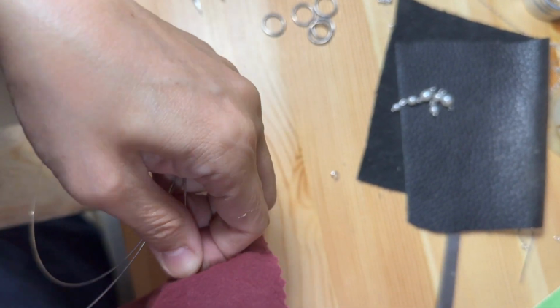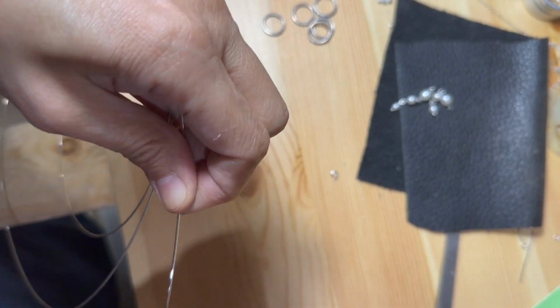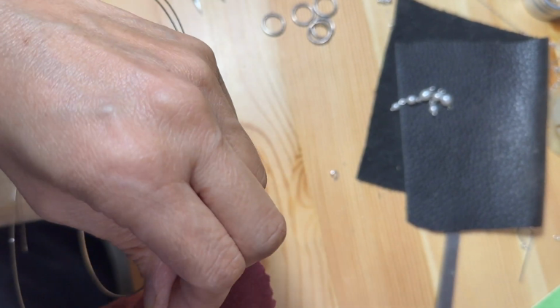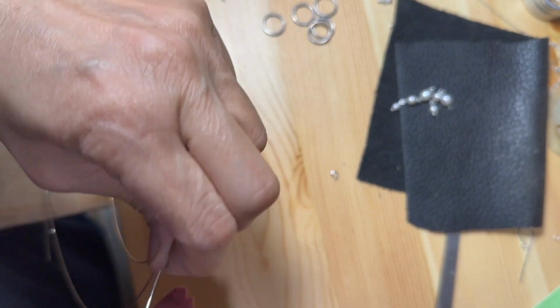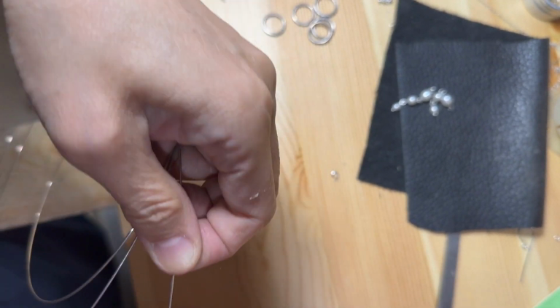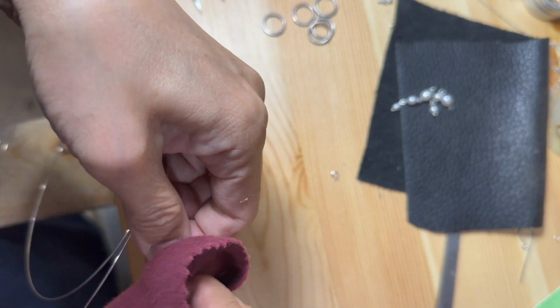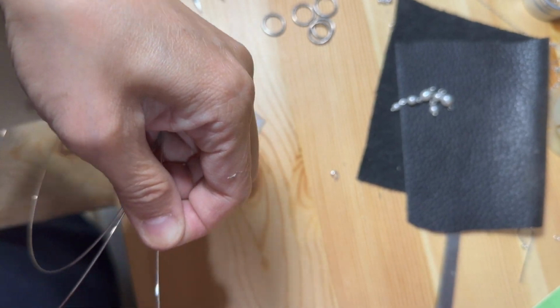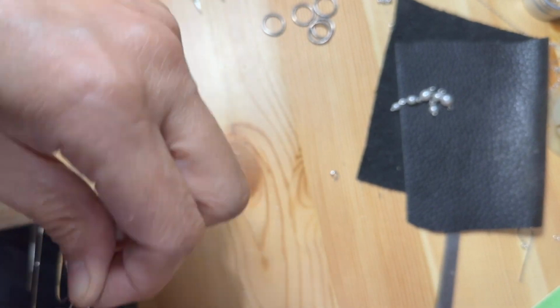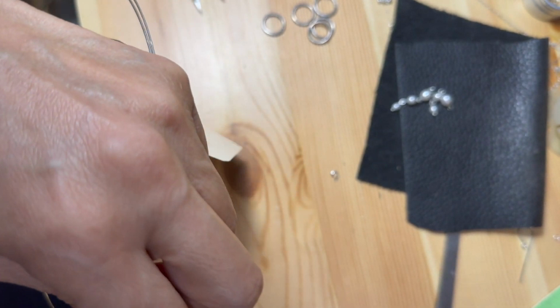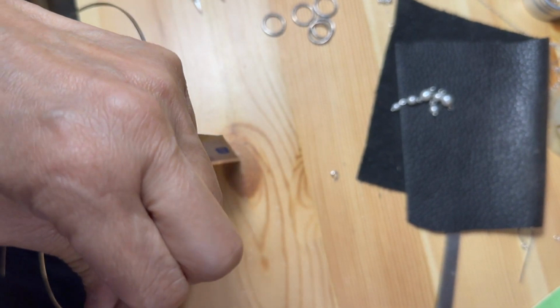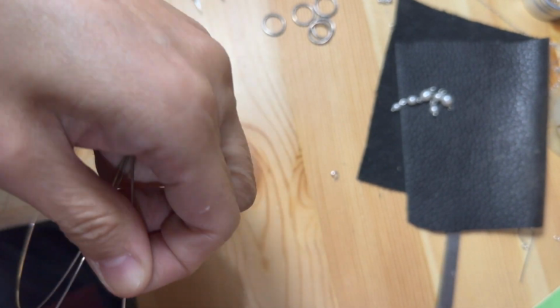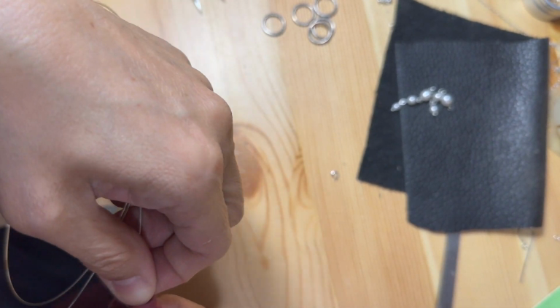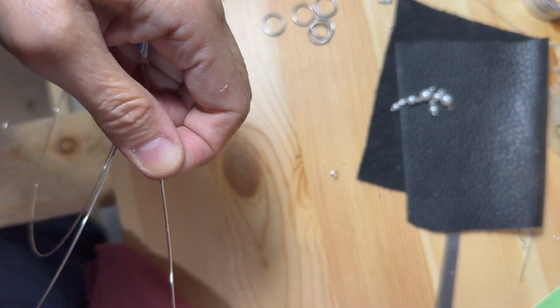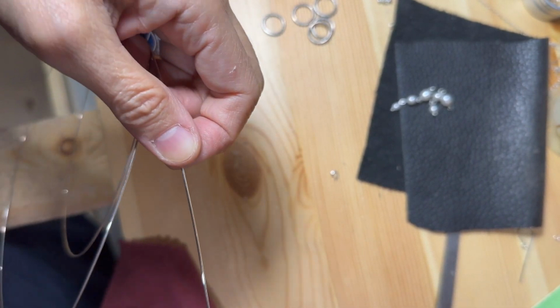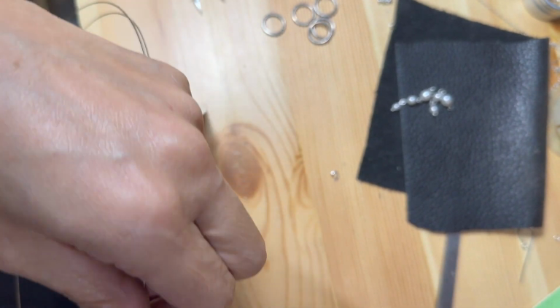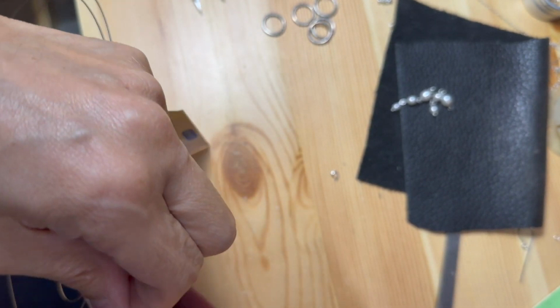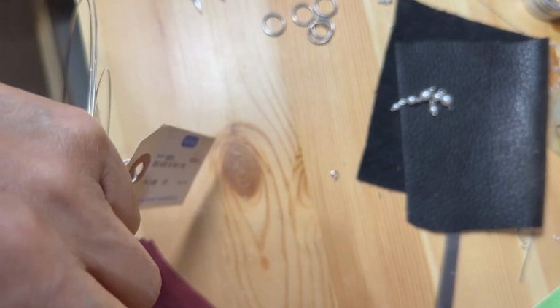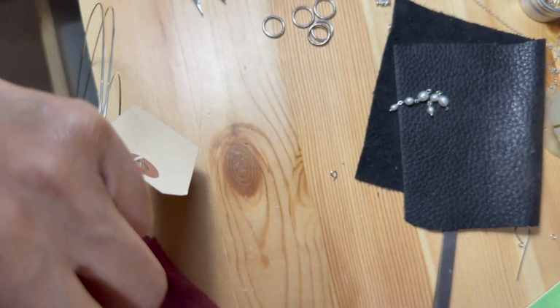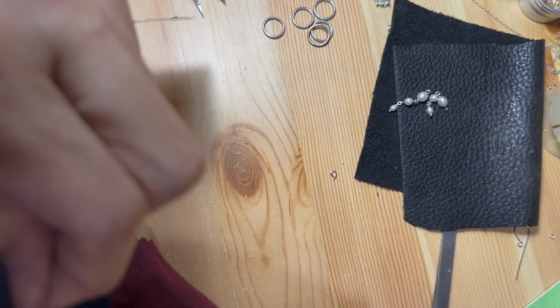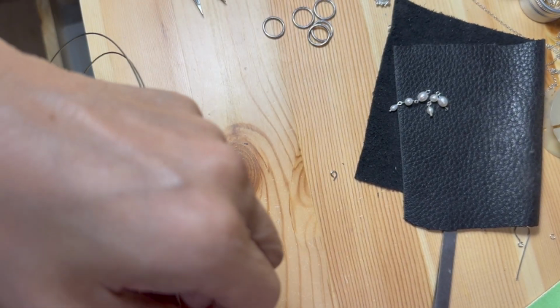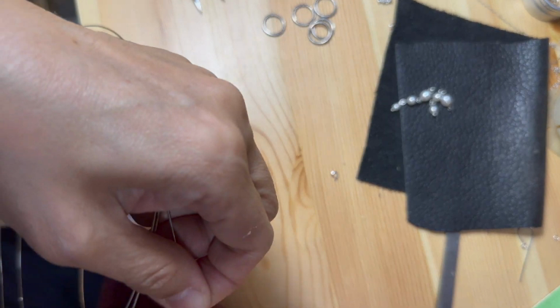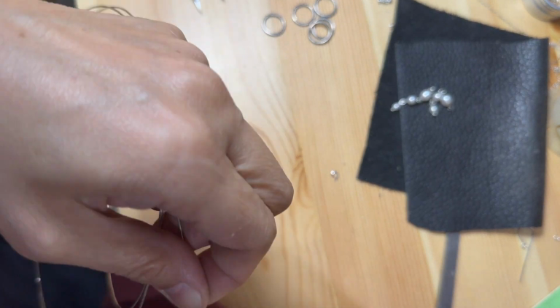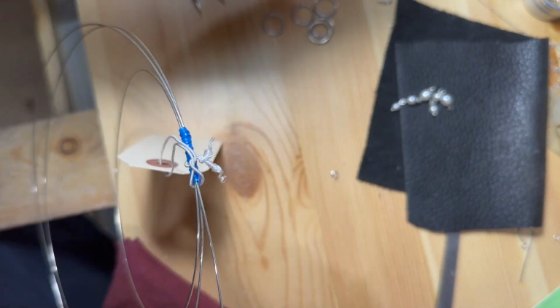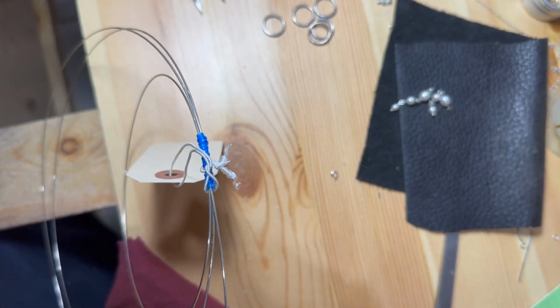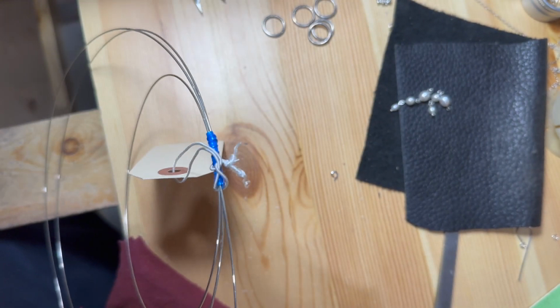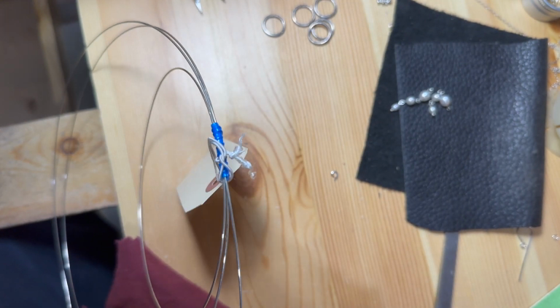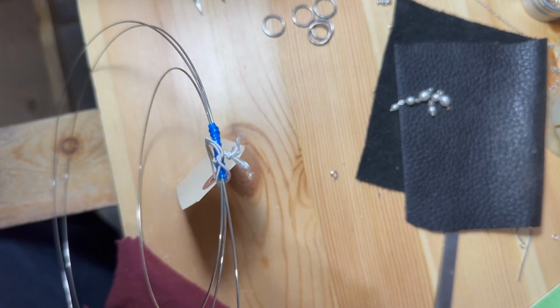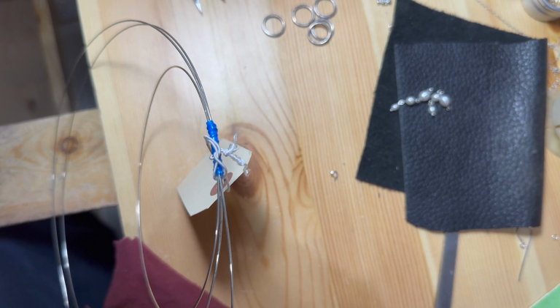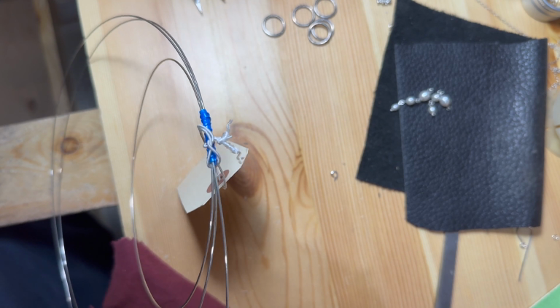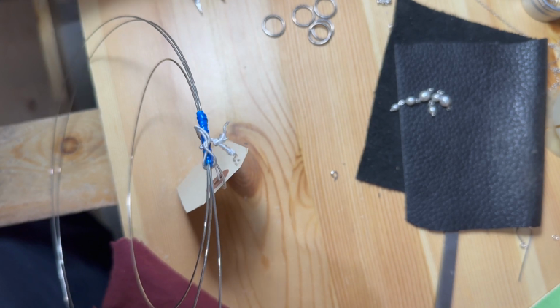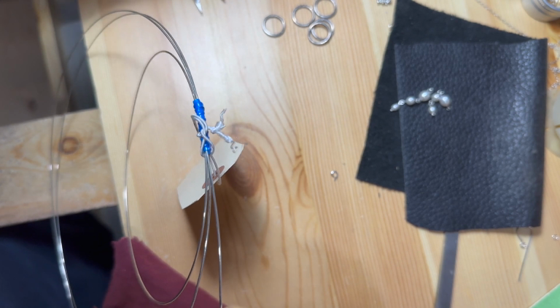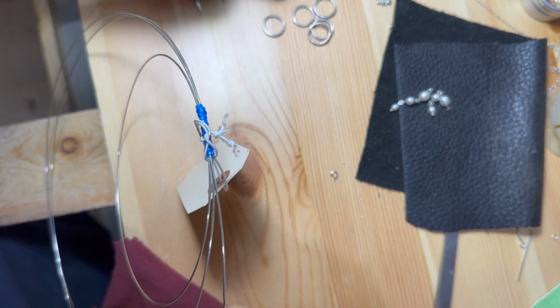Now that the dangling parts are assembled, I need to make ear hooks. To make the hooks, the wire needs to be sturdier than the 24 gauge wire, so I'm going to use this 19 gauge sterling silver wire, which is a lot thicker than the 24 gauge wire.